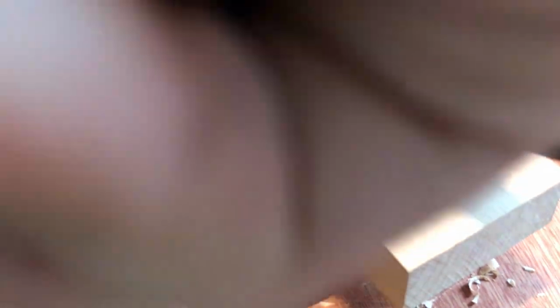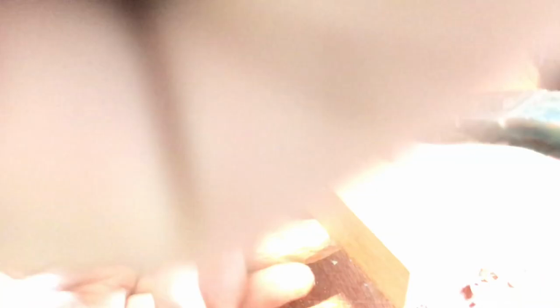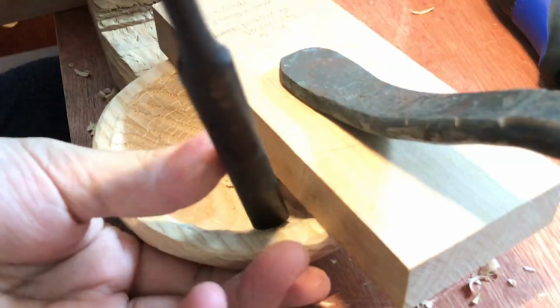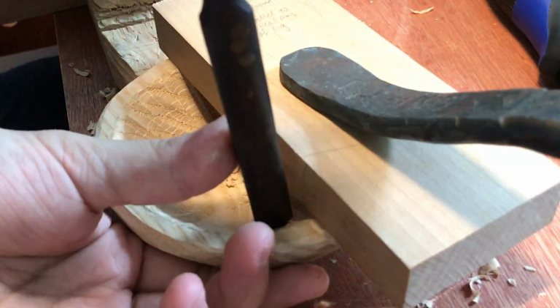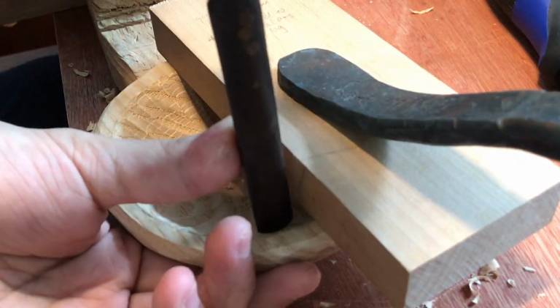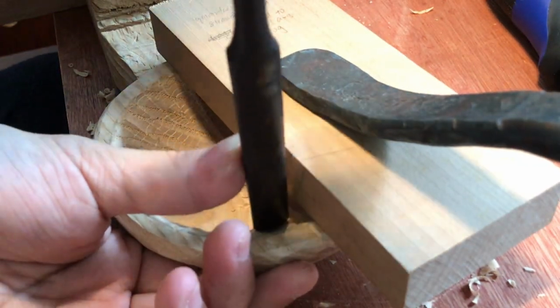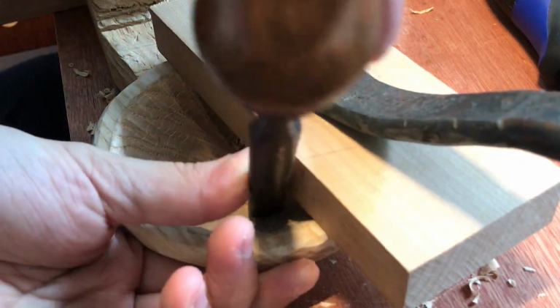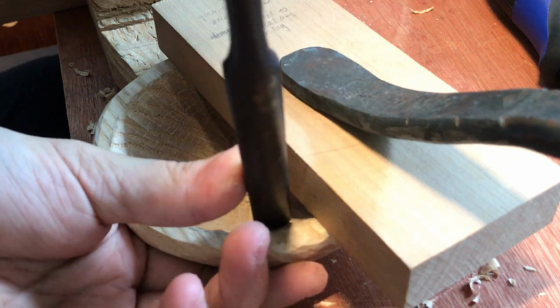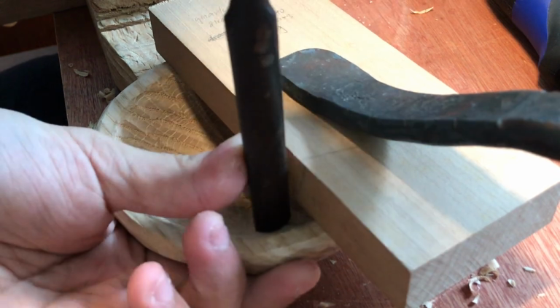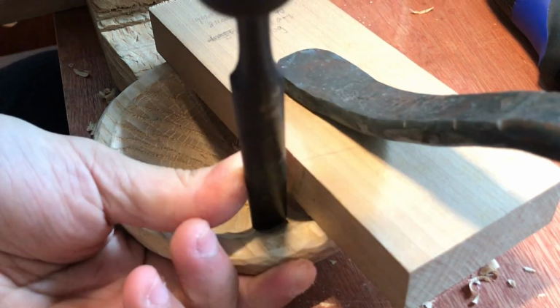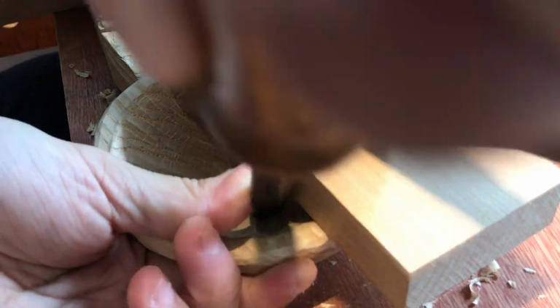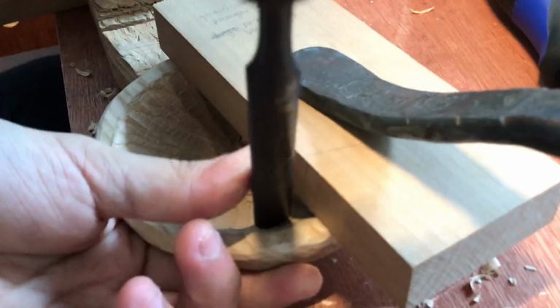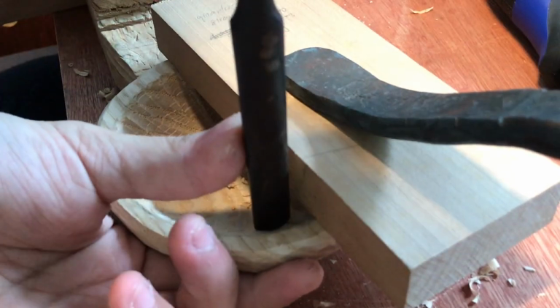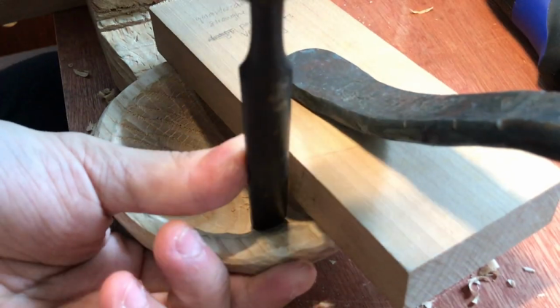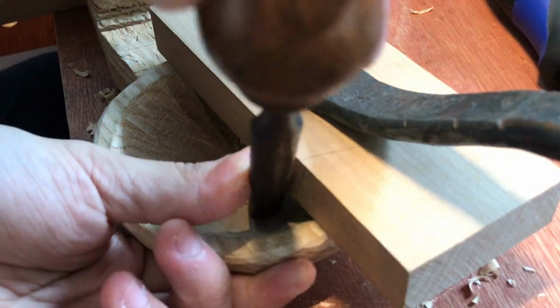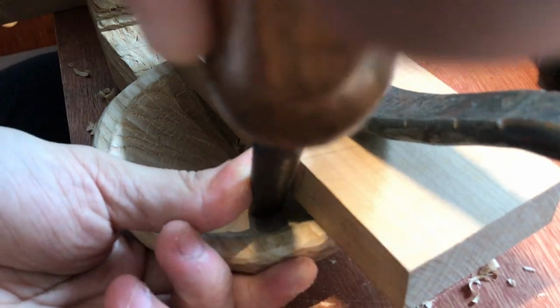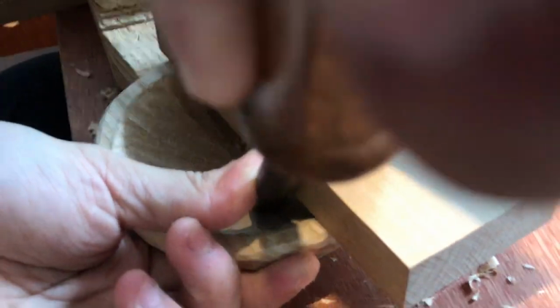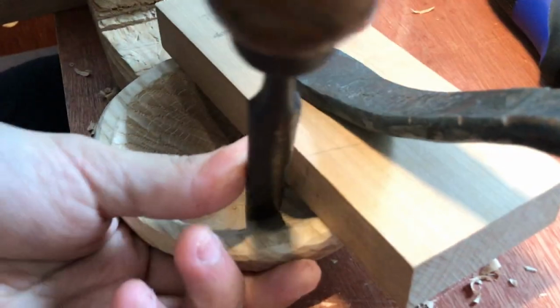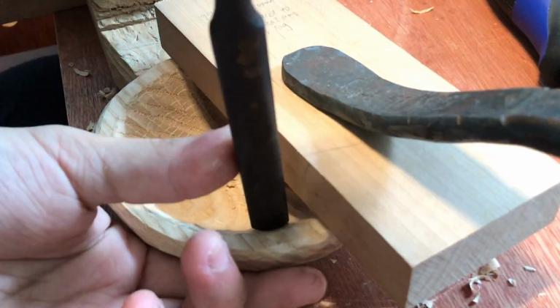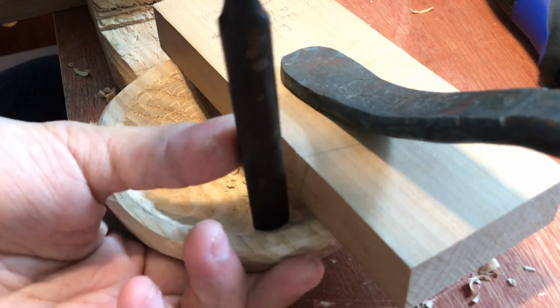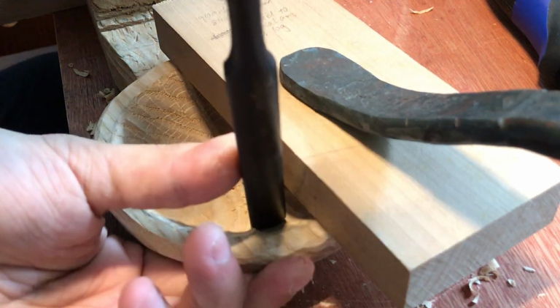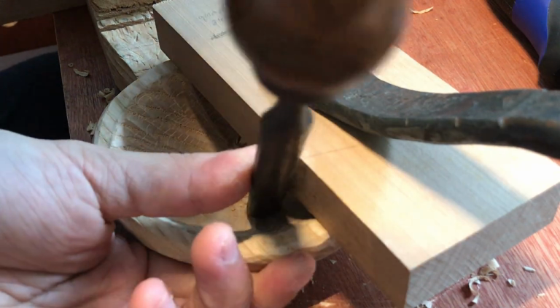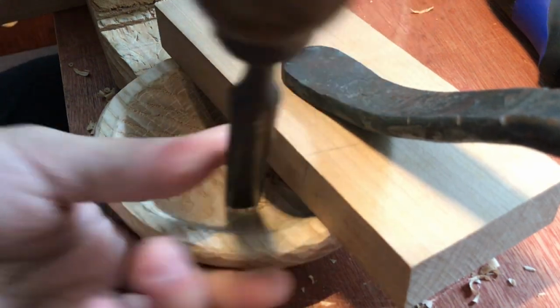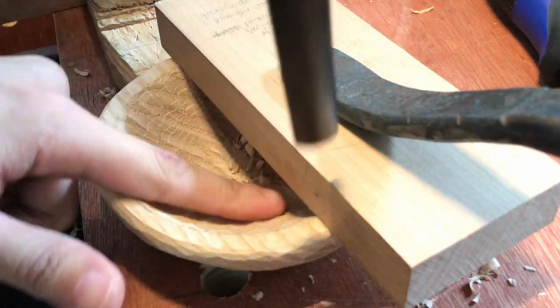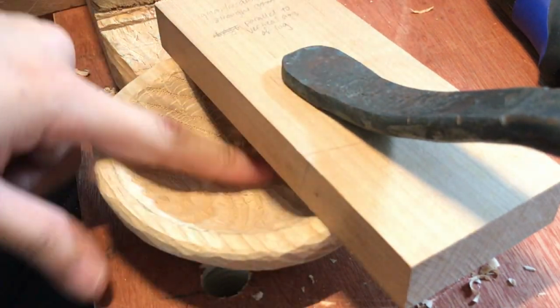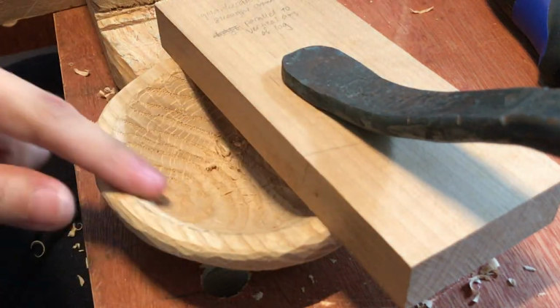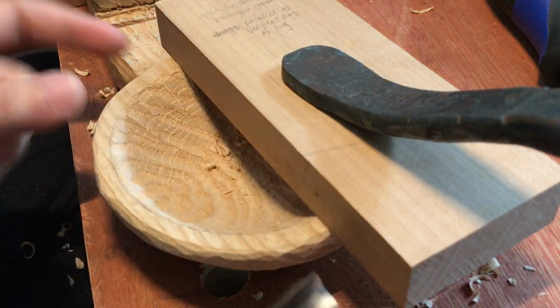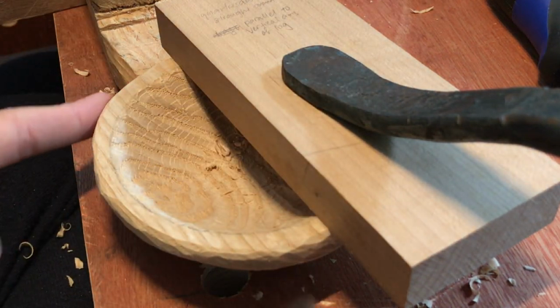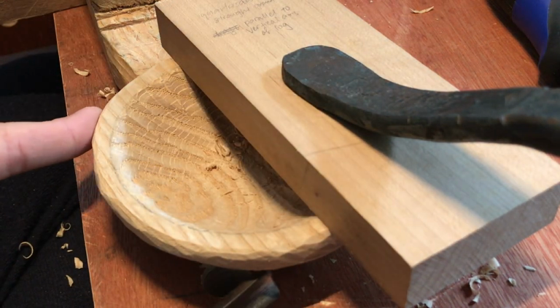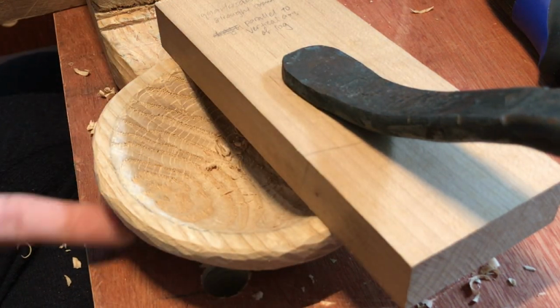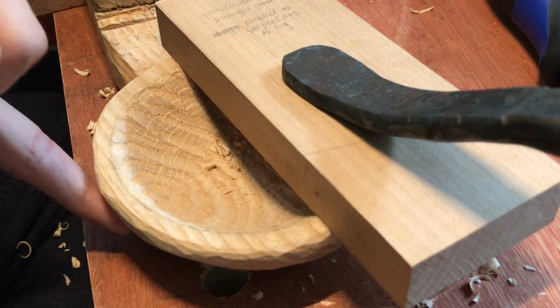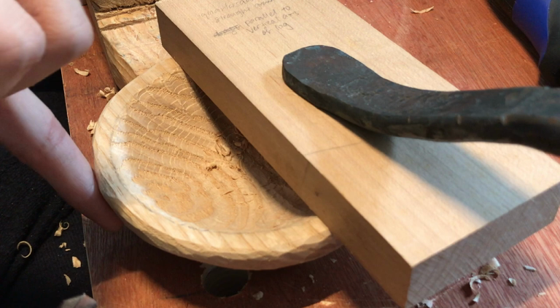I'm returning to this step to pare and mallet a bit. But if you're happy with the scoop of your bowl, there's no need to redo it — you just go straight to shaping the rim and doing your finishing touches on the bottom.